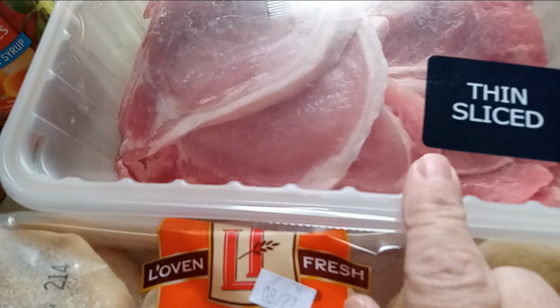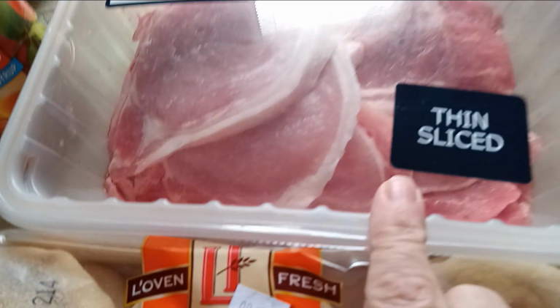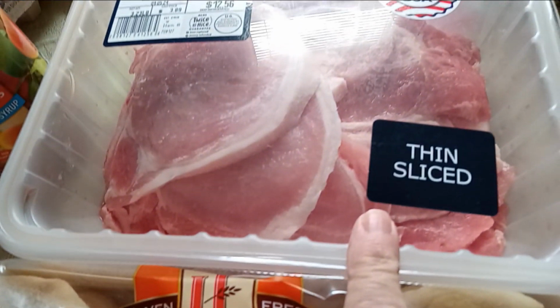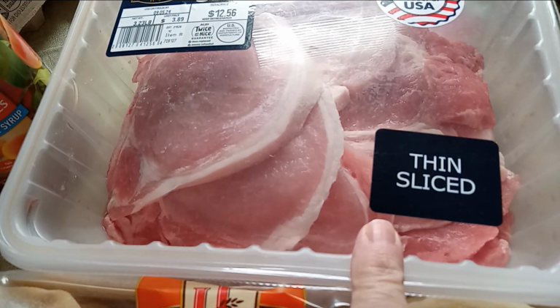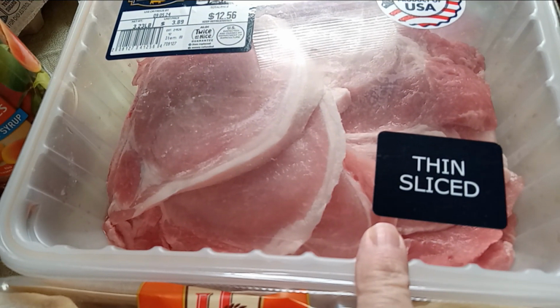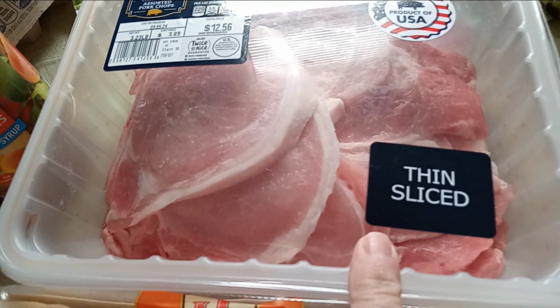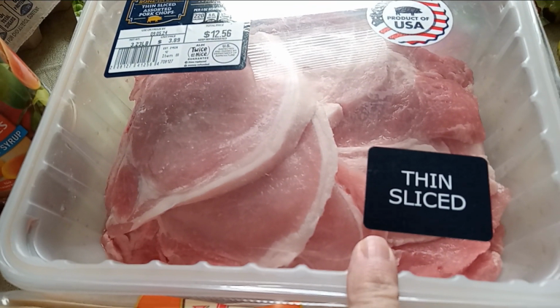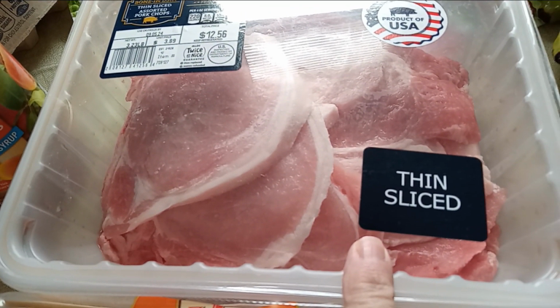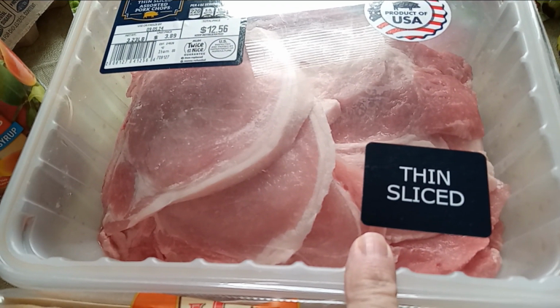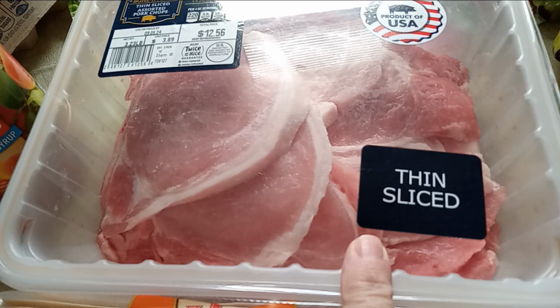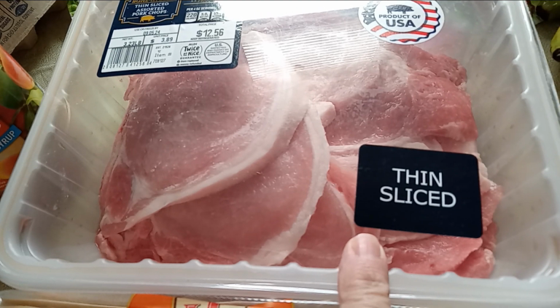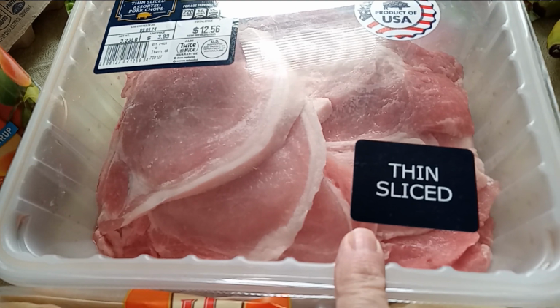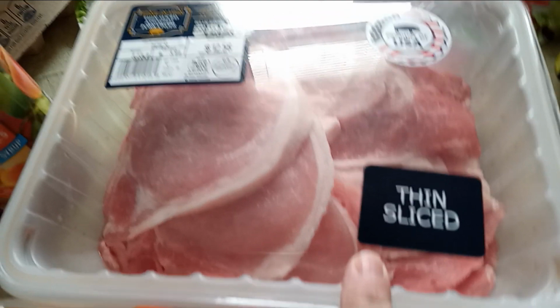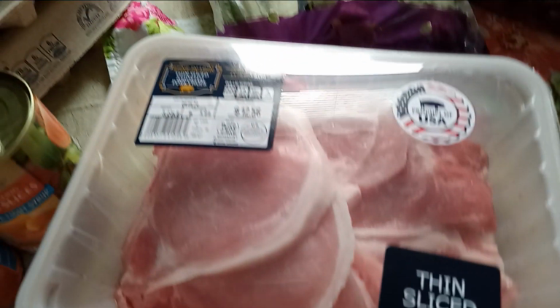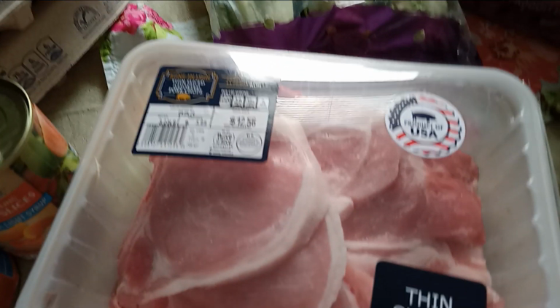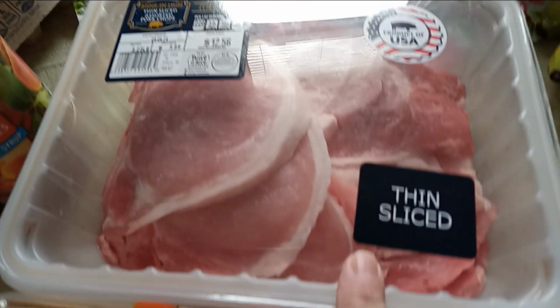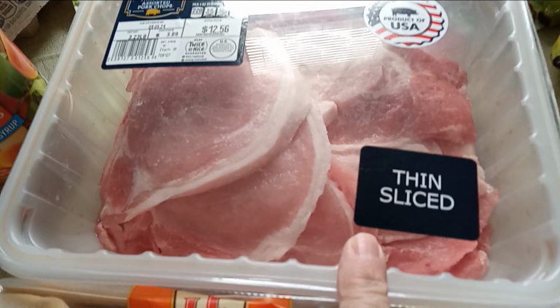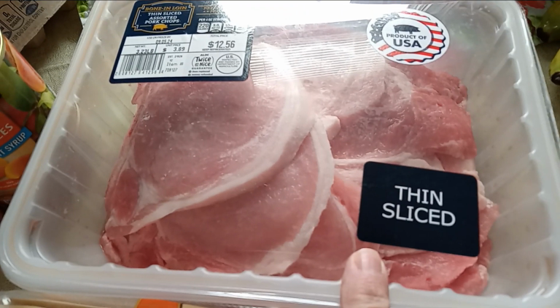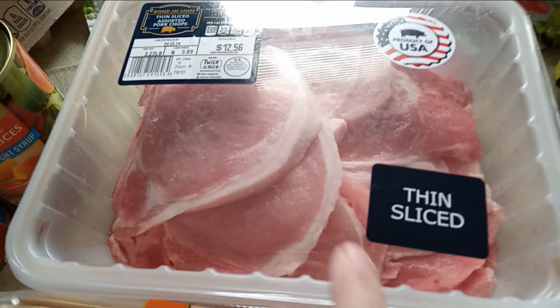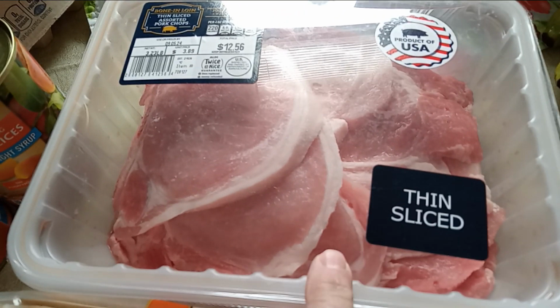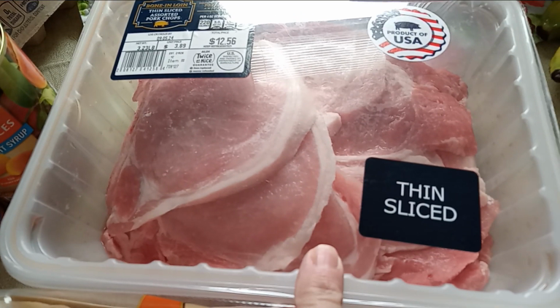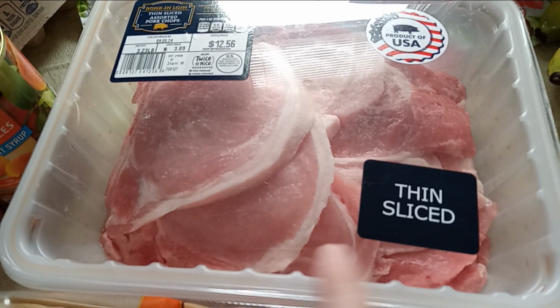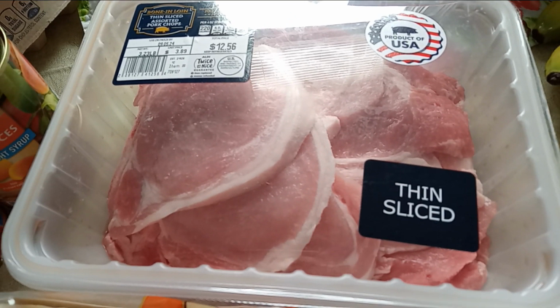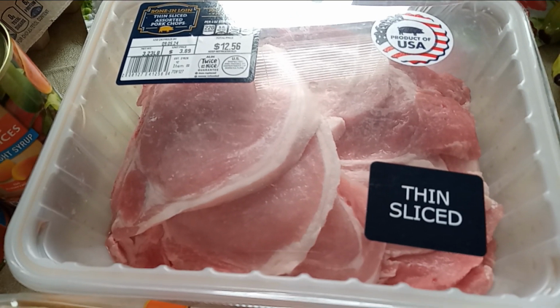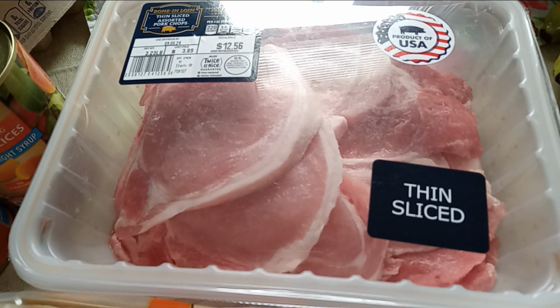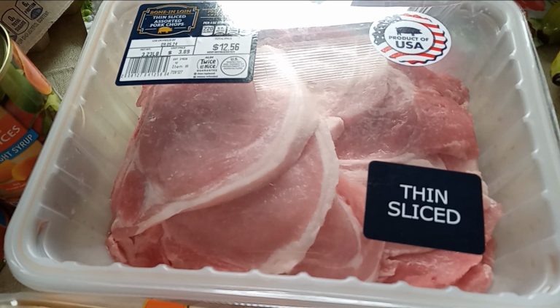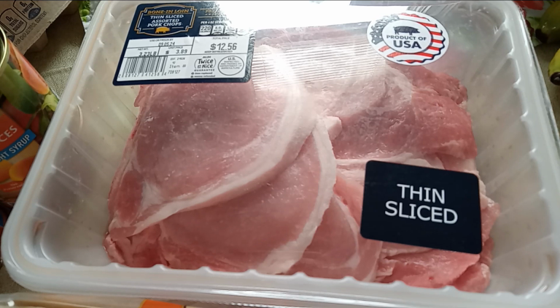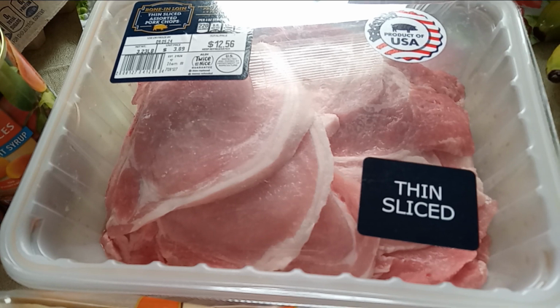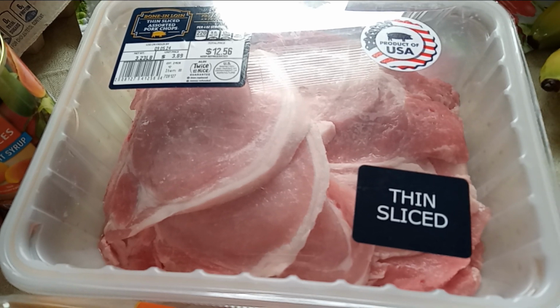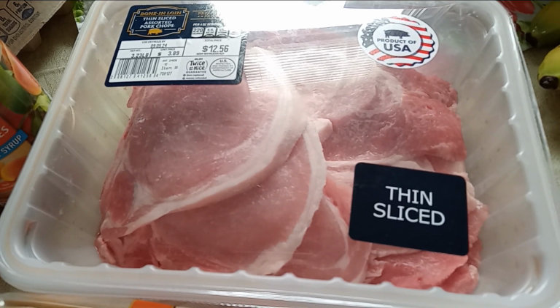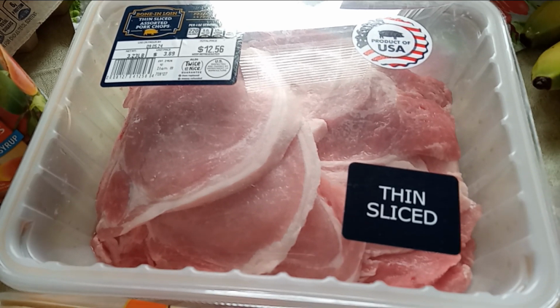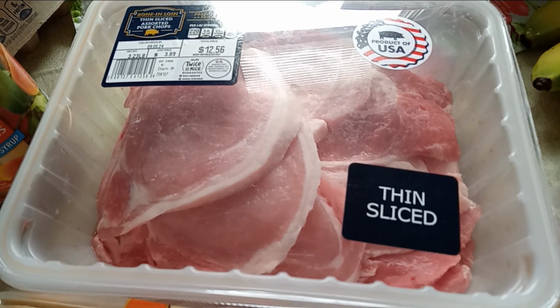These are the absolute best thin sliced pork chops with the bone — they are really, really good. And I've got all that pork broth that I can make a nice gravy with.